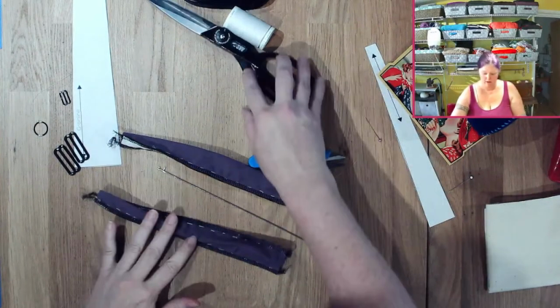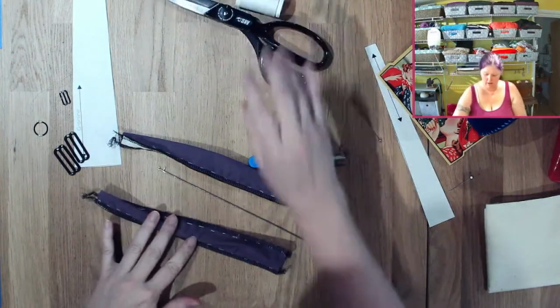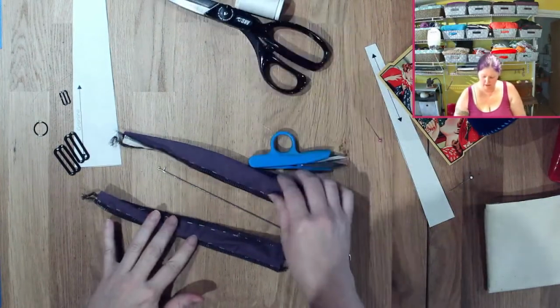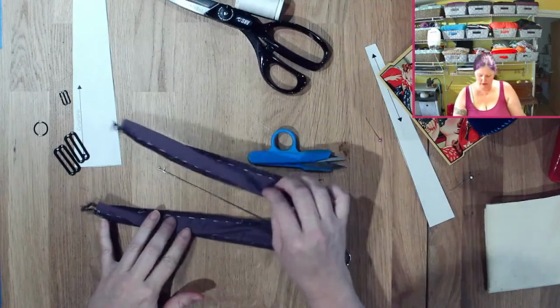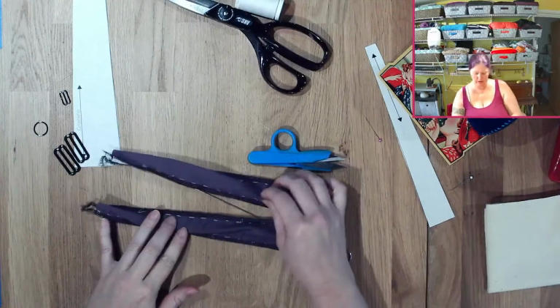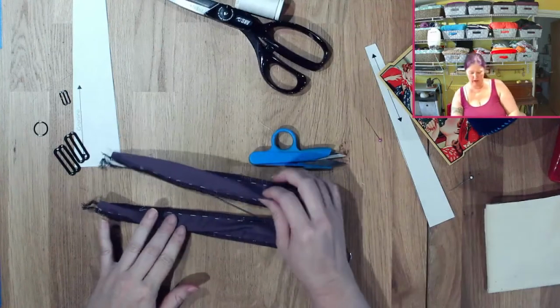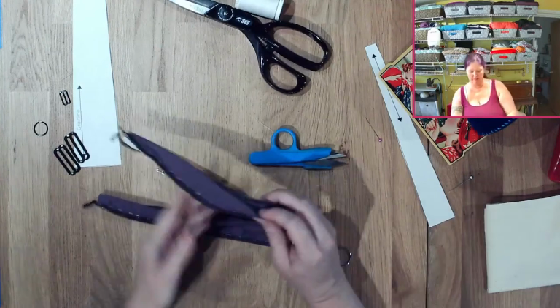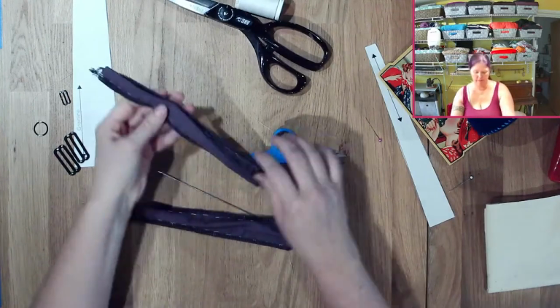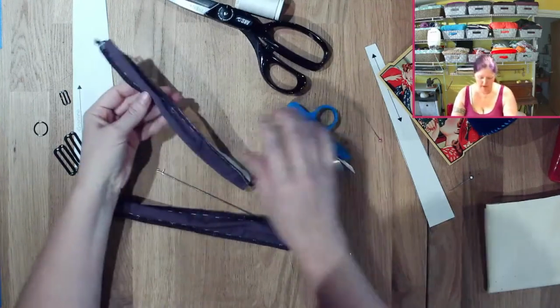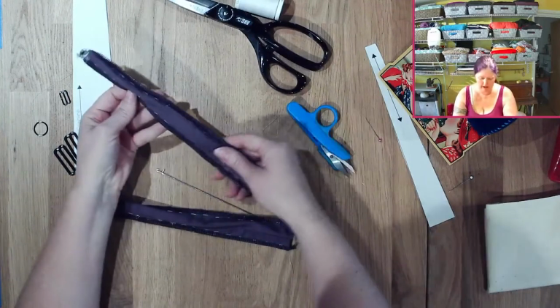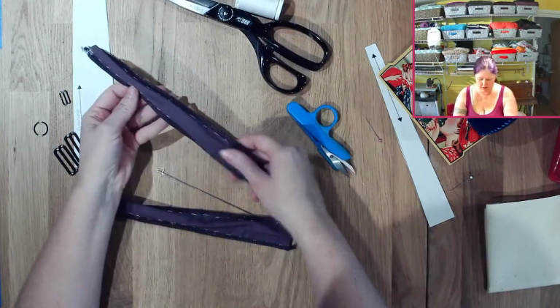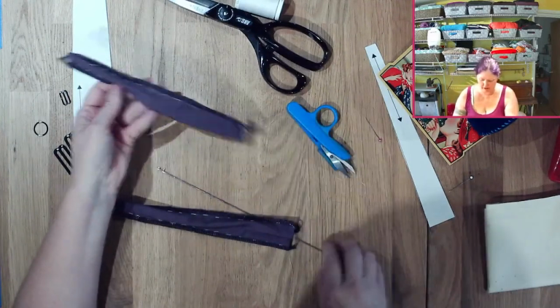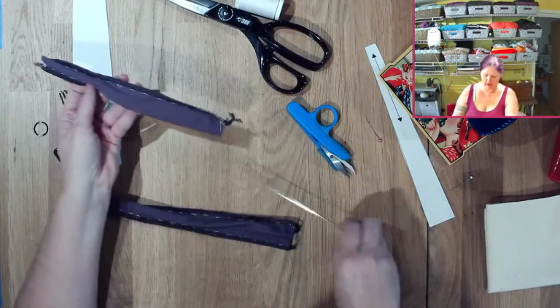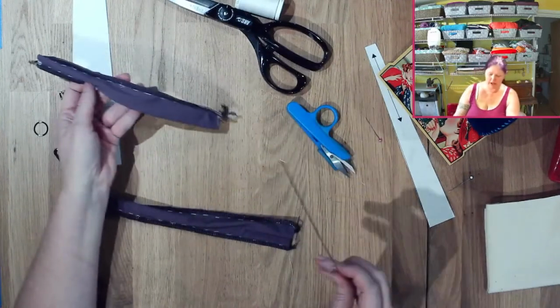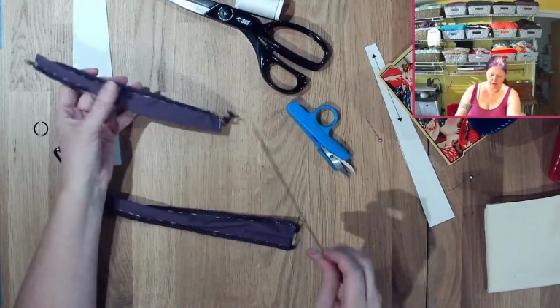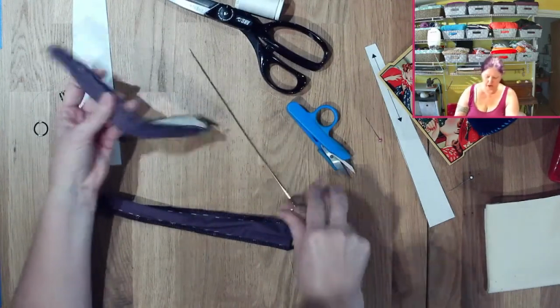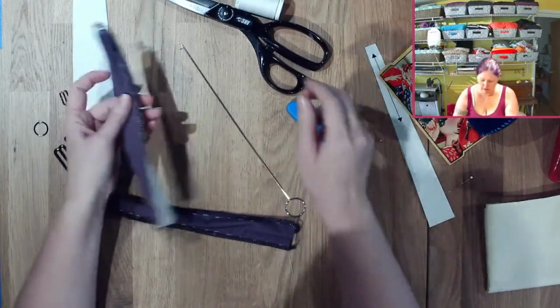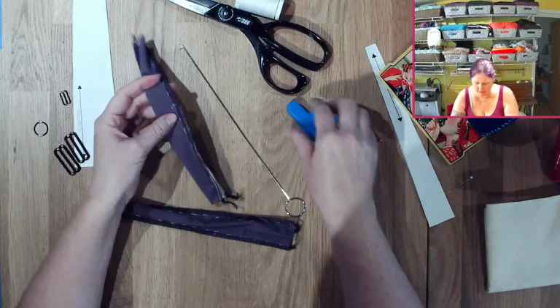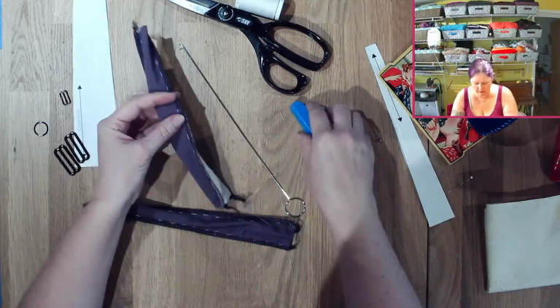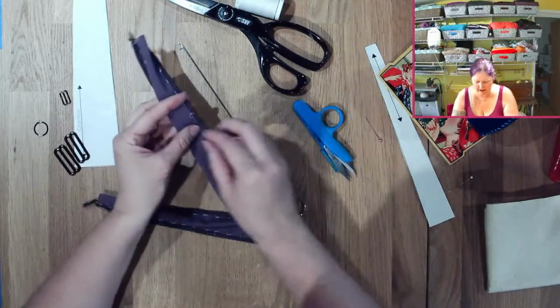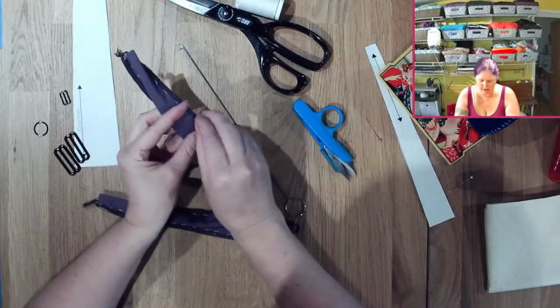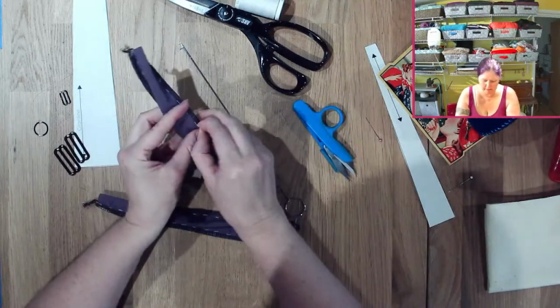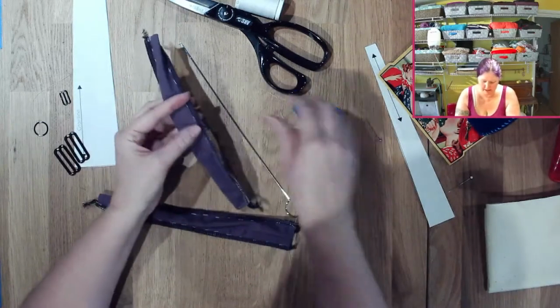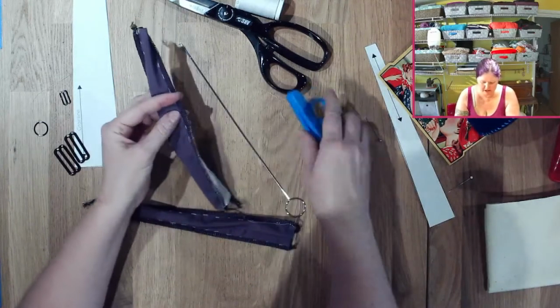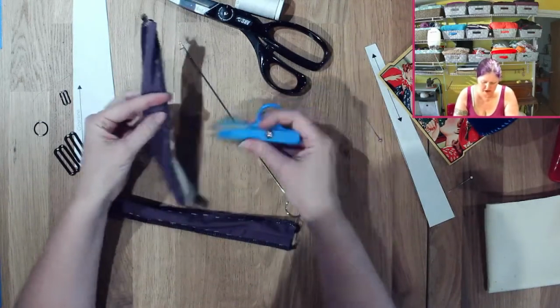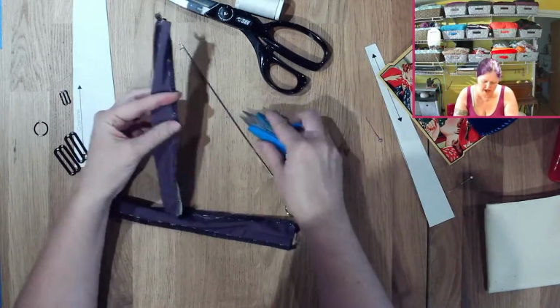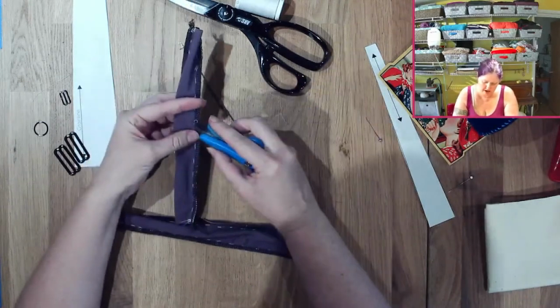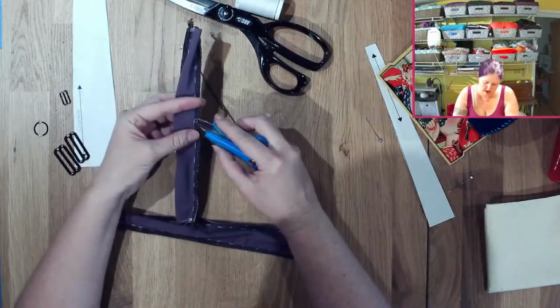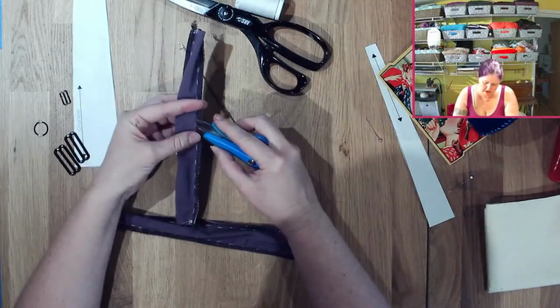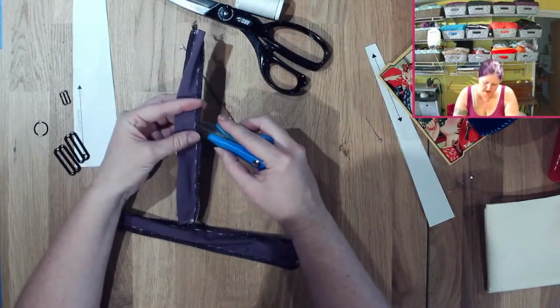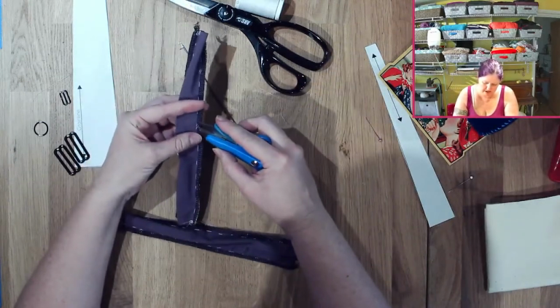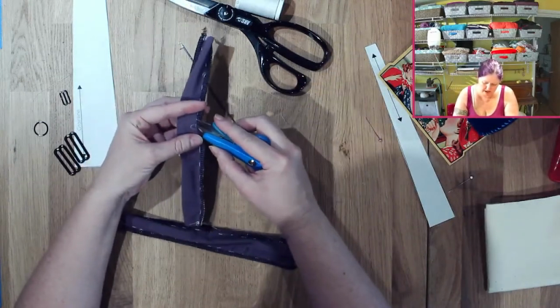In order to get these turned right side out you're going to need a loop turner. But before I do that, I actually want to get my basting stitches taken out because I can still see them.